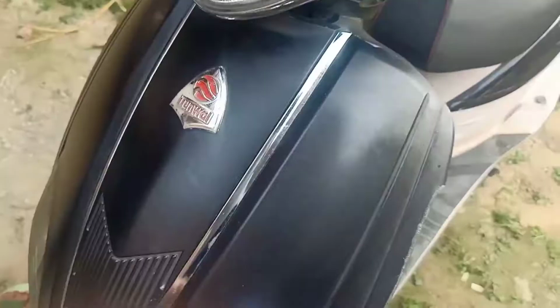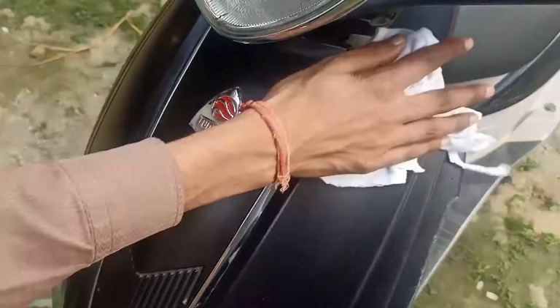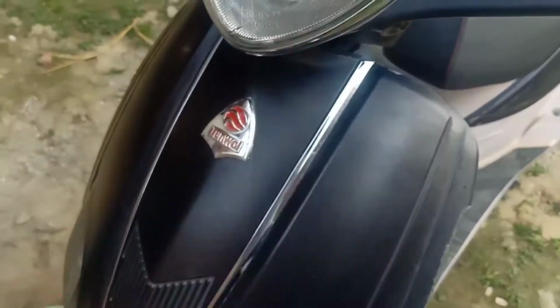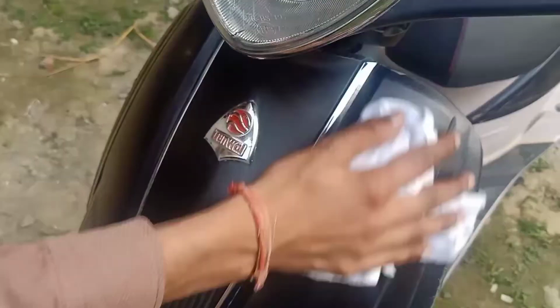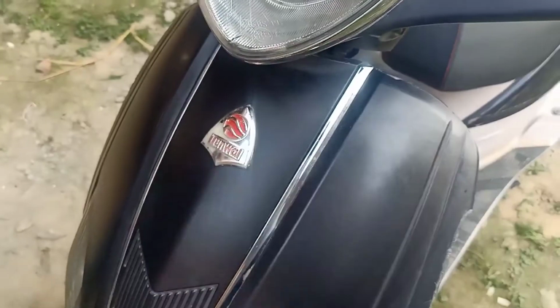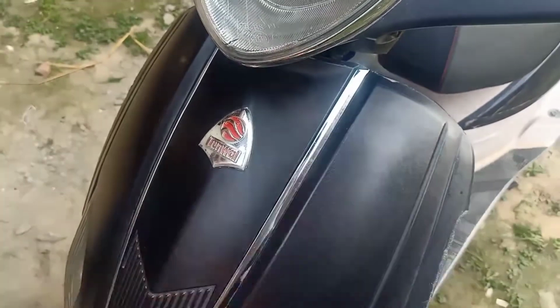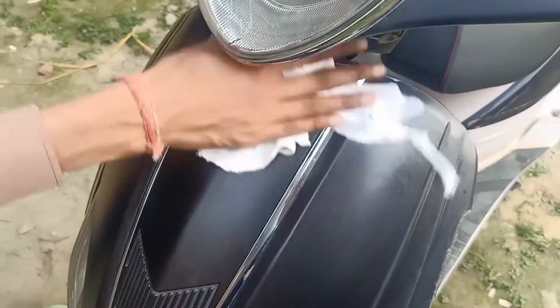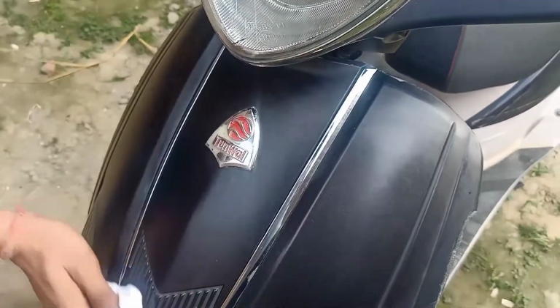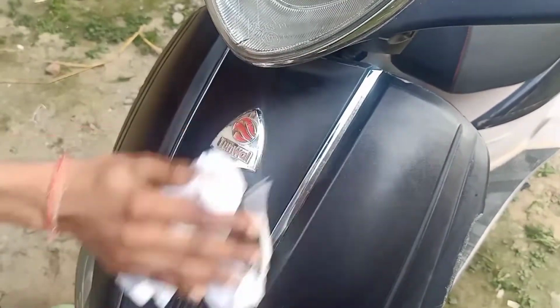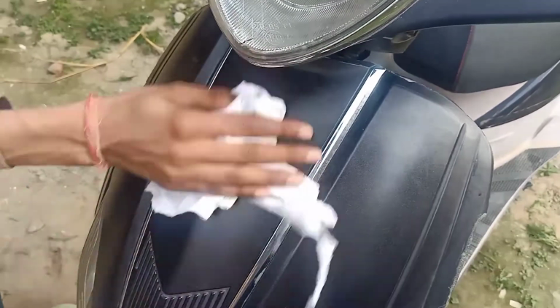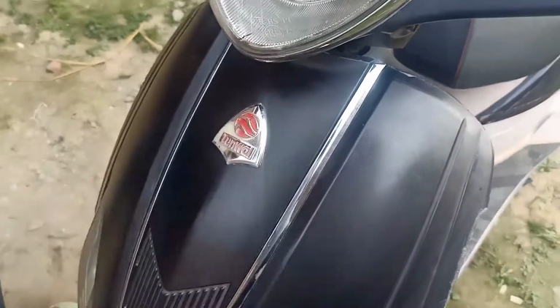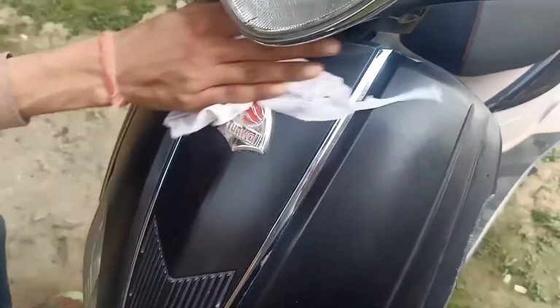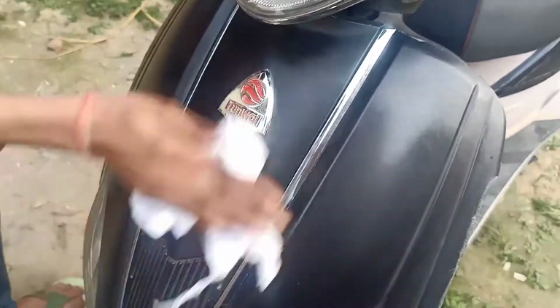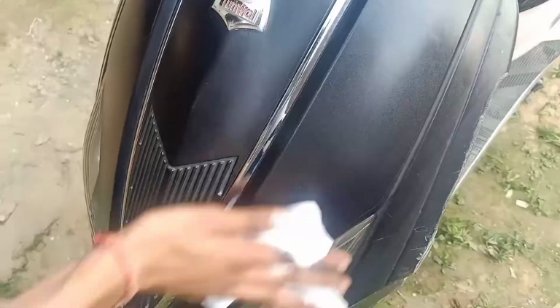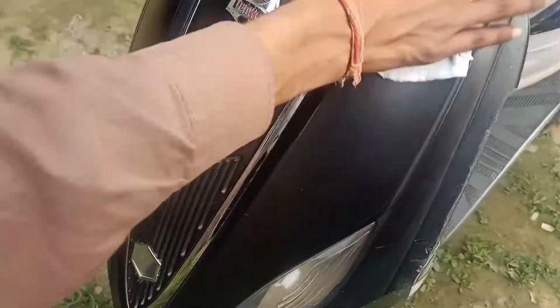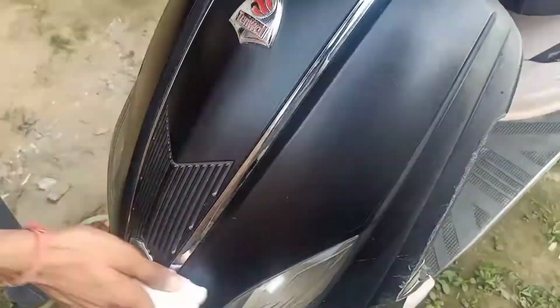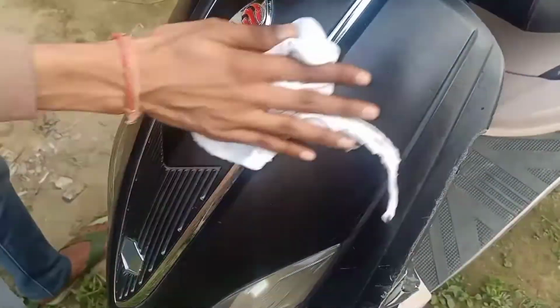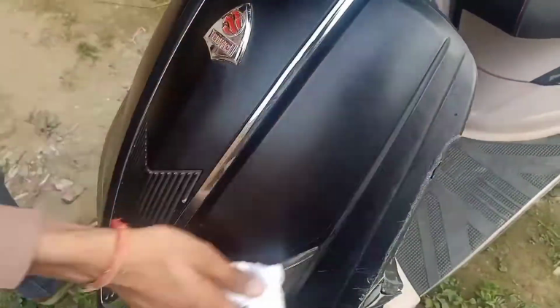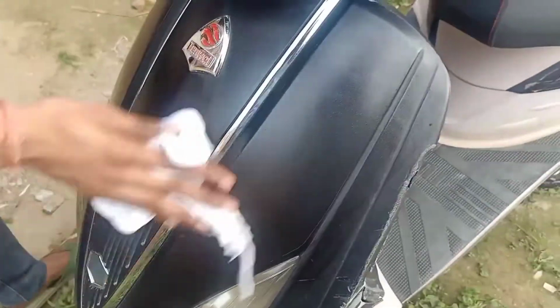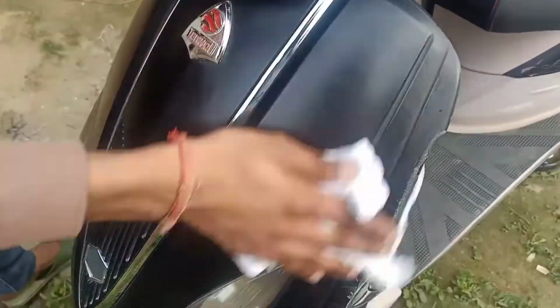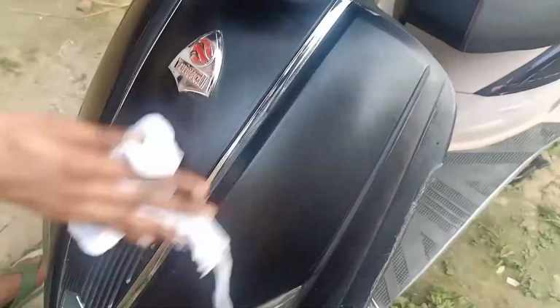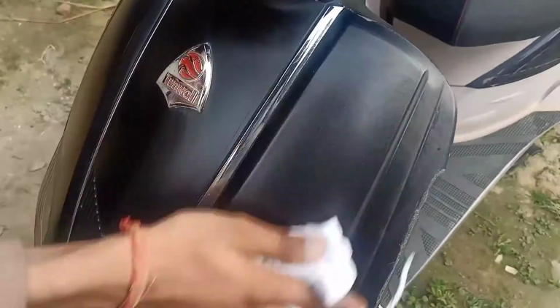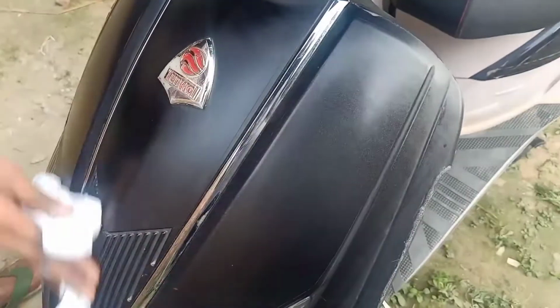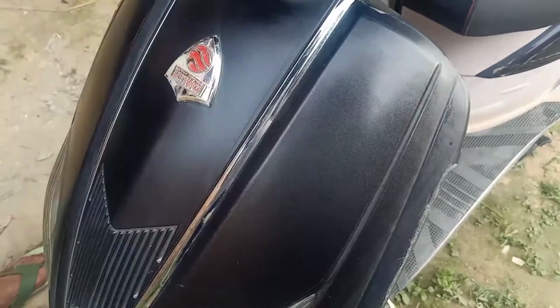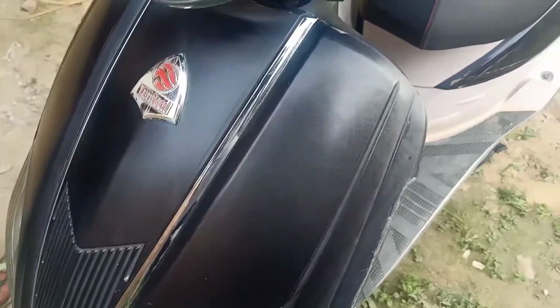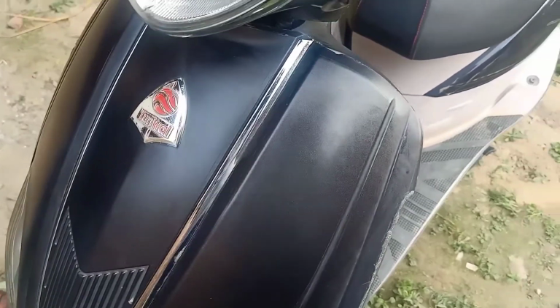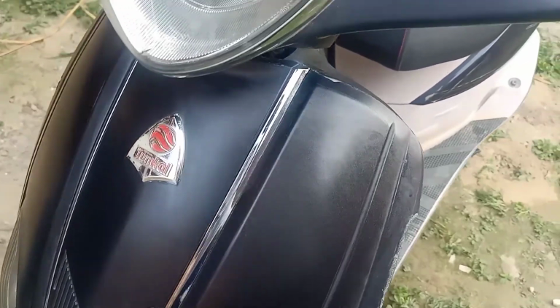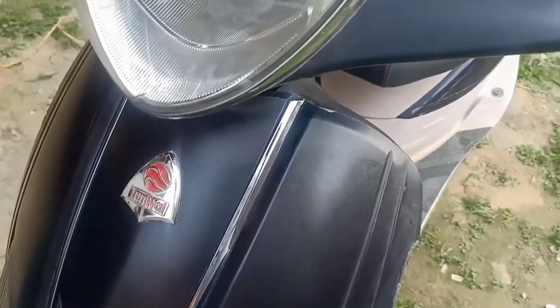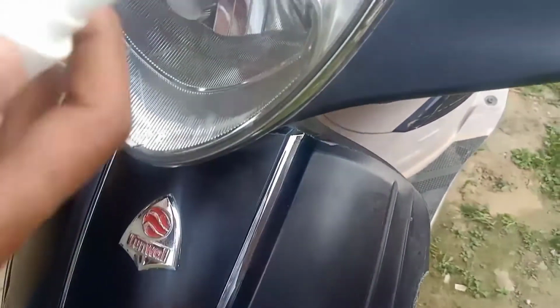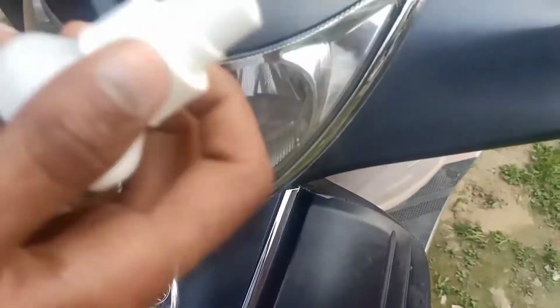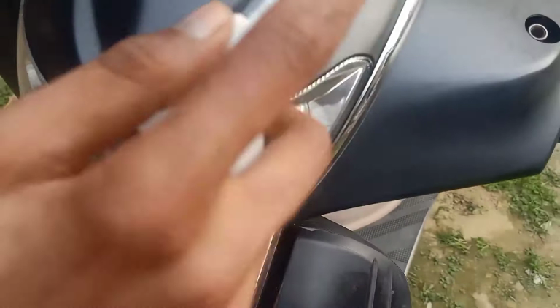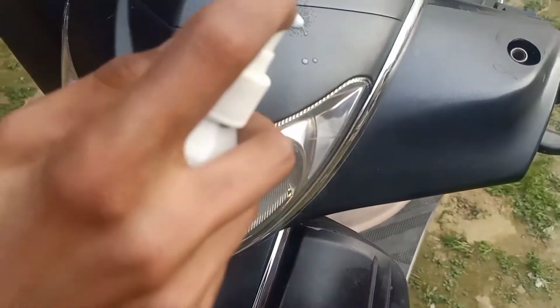You can also use a fiber cloth for cleaning. Now the front panel is looking very shiny. You can apply on the headlight as well.